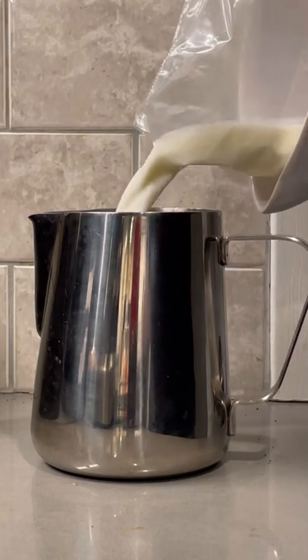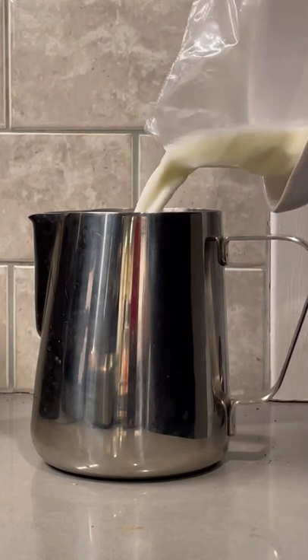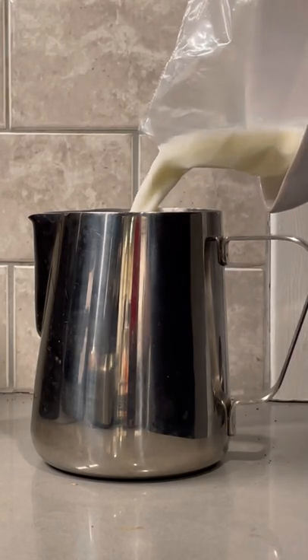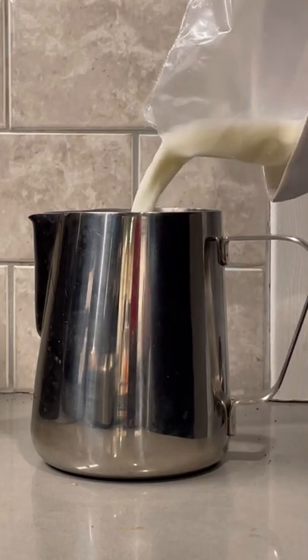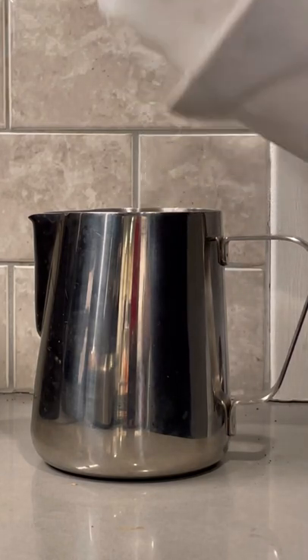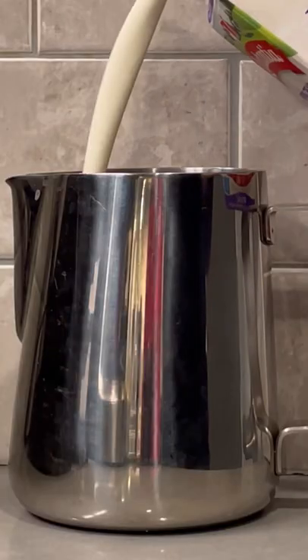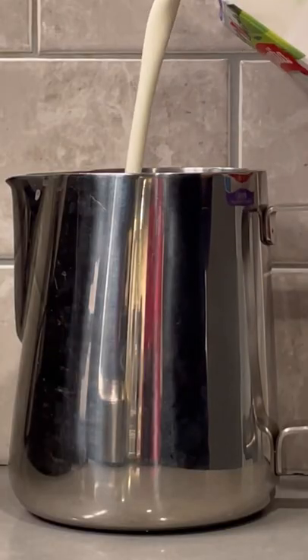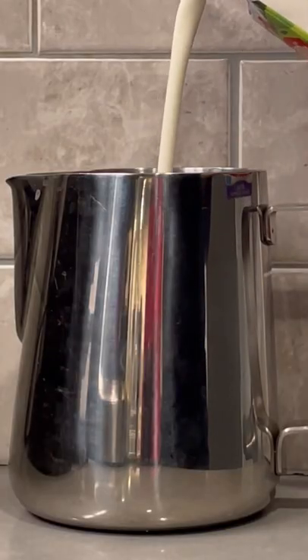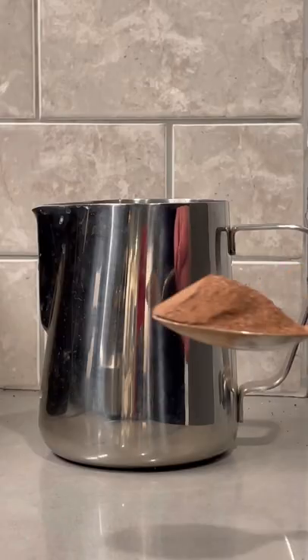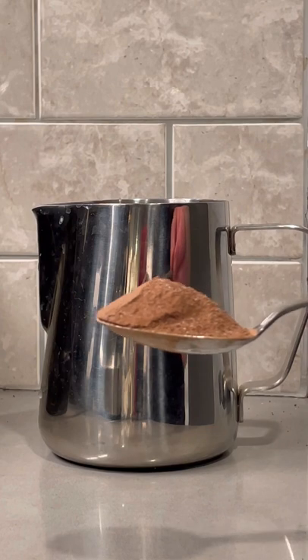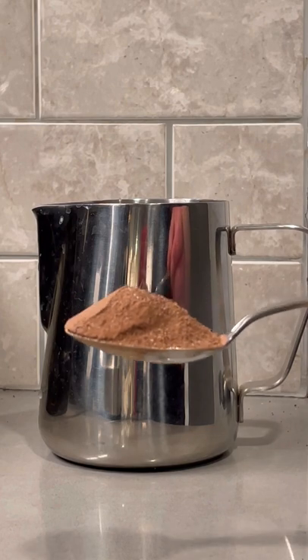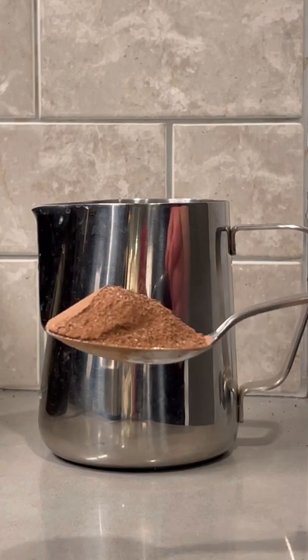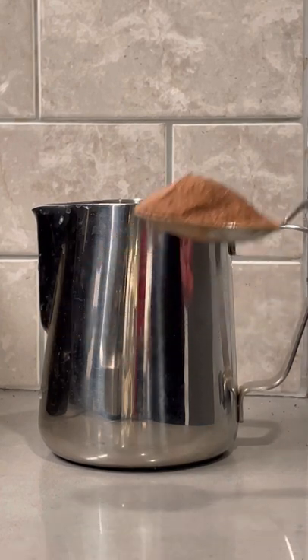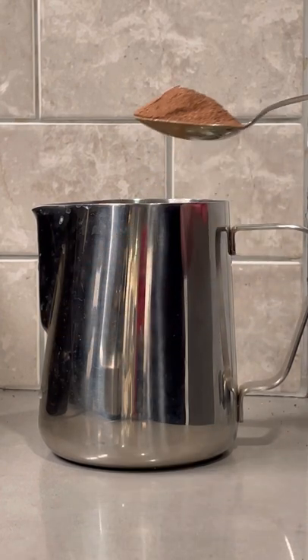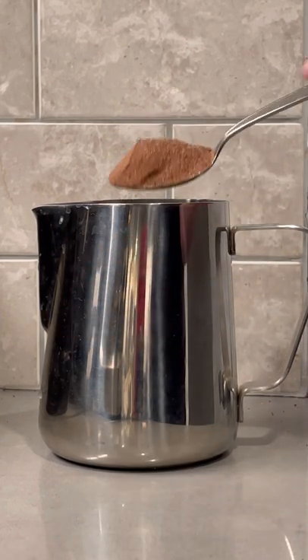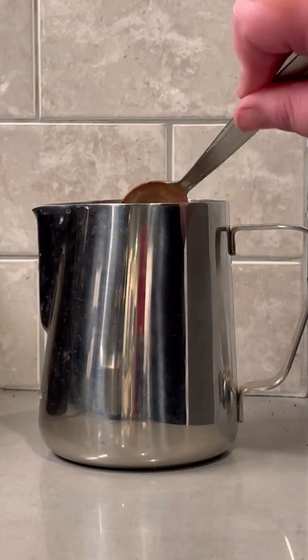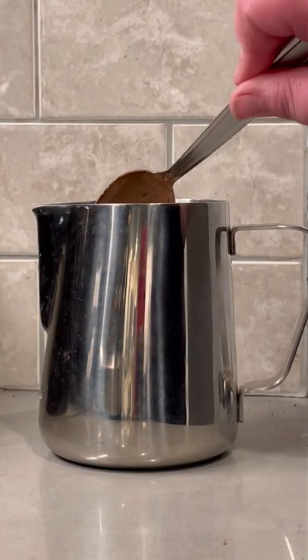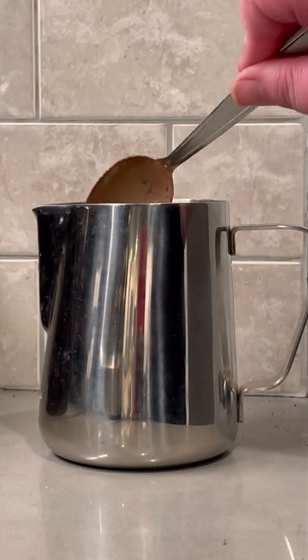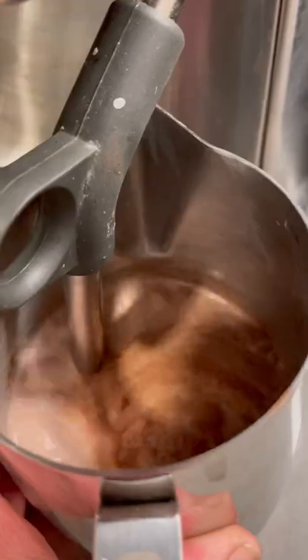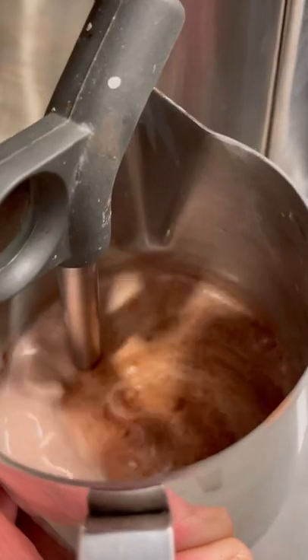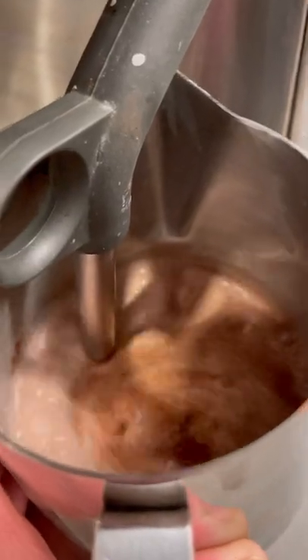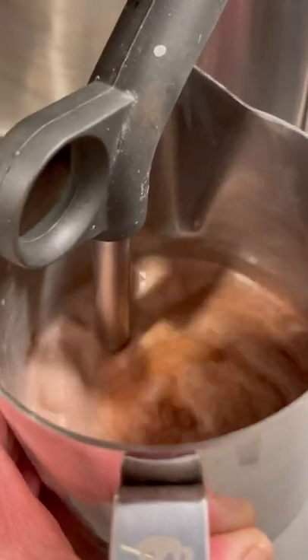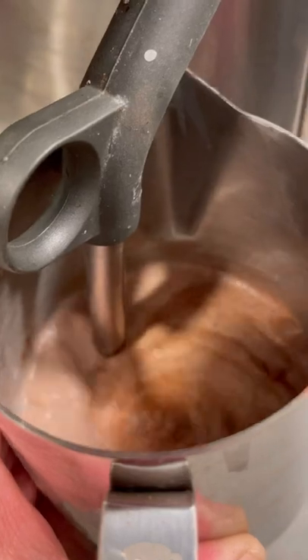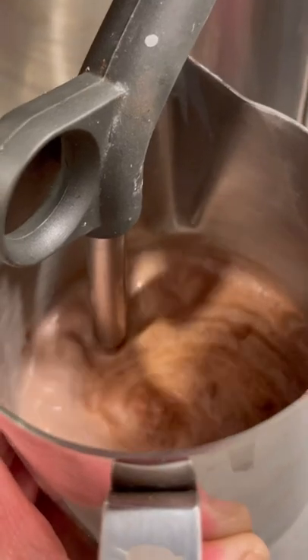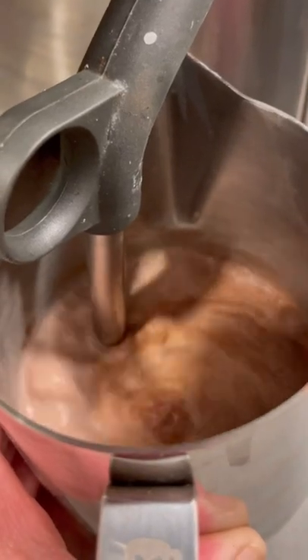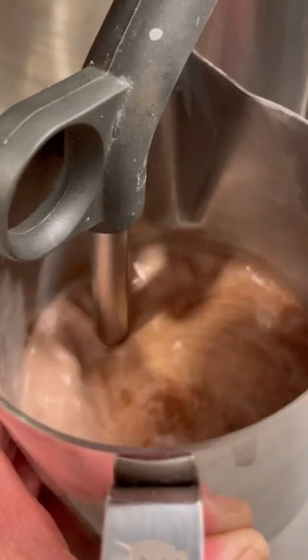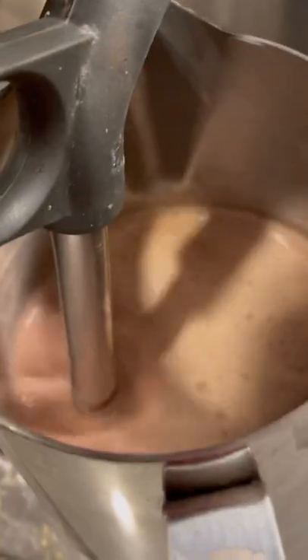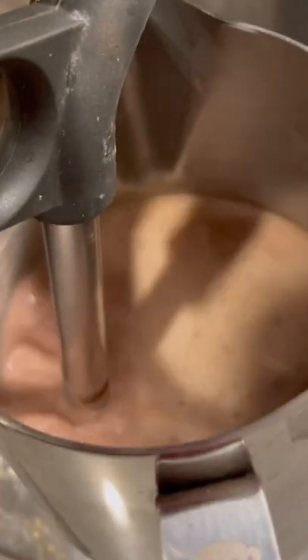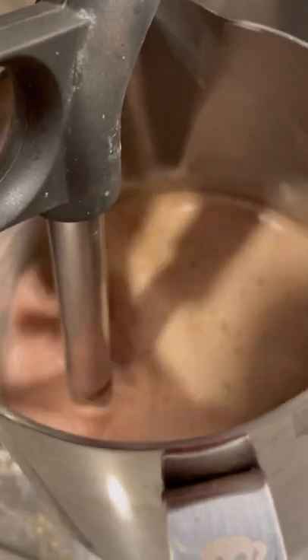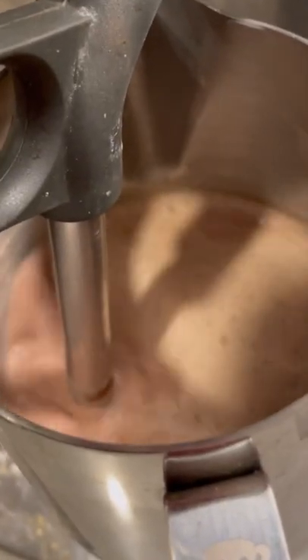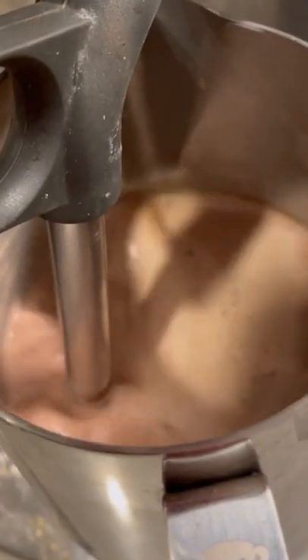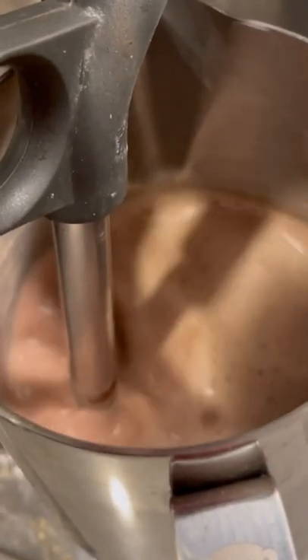In your milk pitcher, fill it up halfway with milk, add a little dash of some cream, and then you're going to add in a tablespoon of hot chocolate powder. This is the game changer. You'll then want to froth that all together with your steam wand. Don't worry about any kind of texture, just get it mixed really nice.